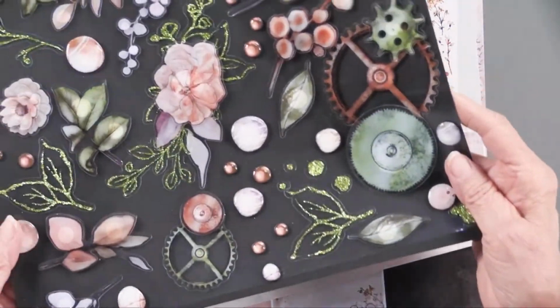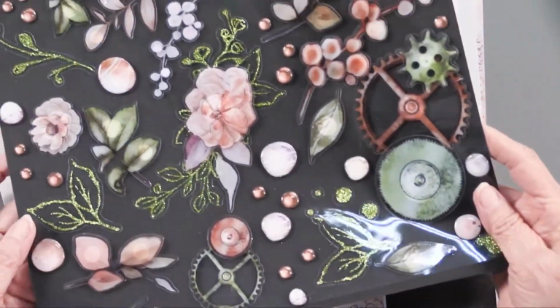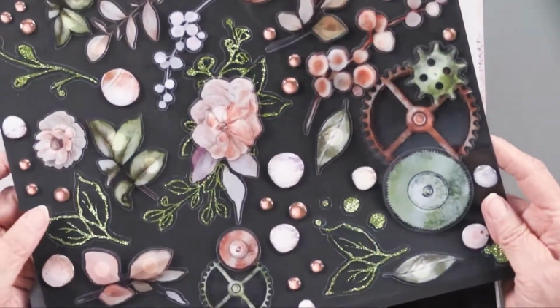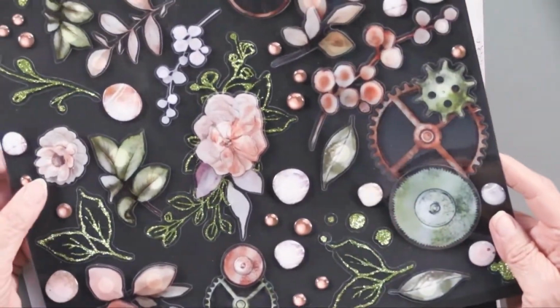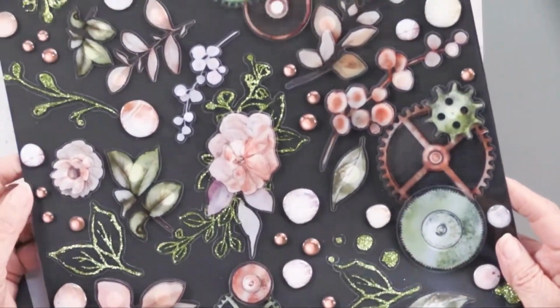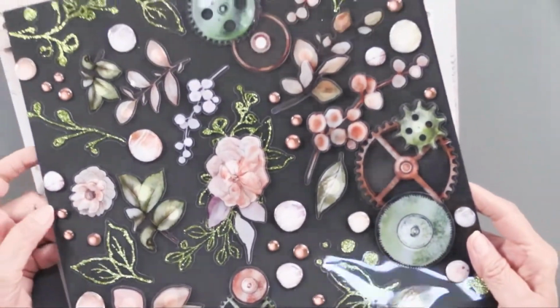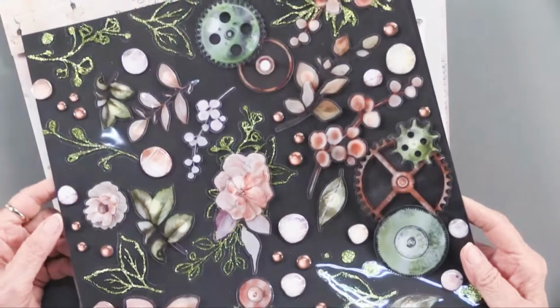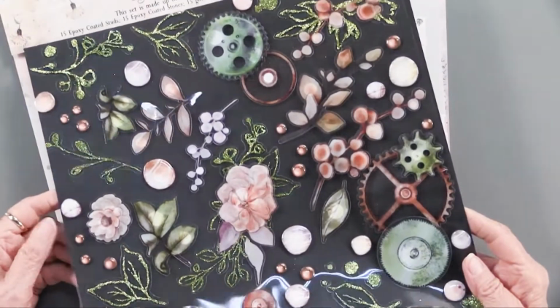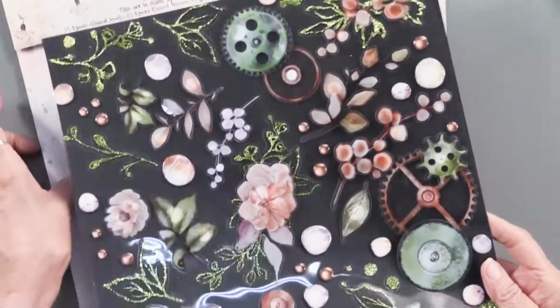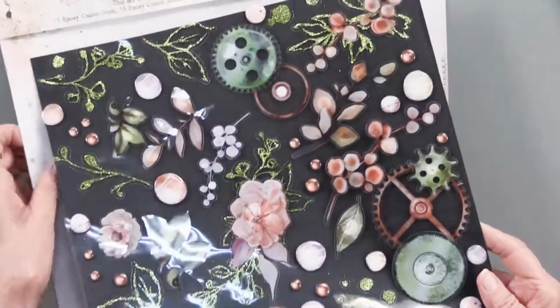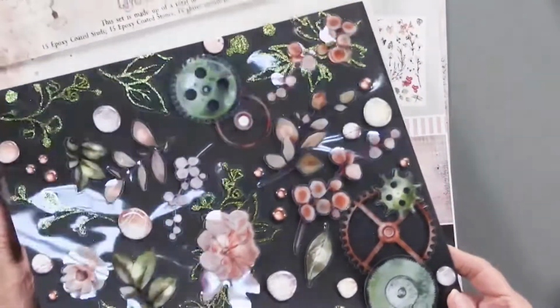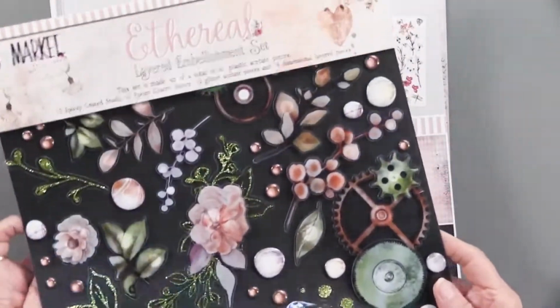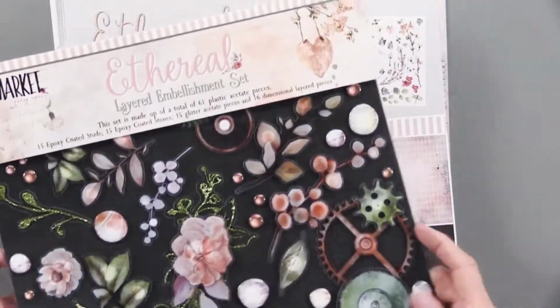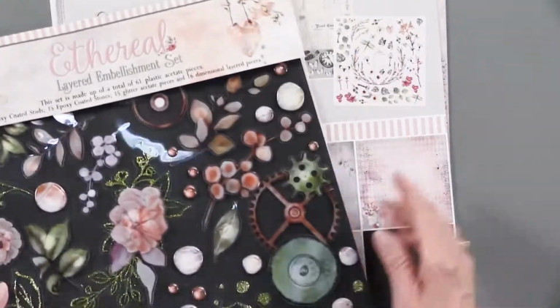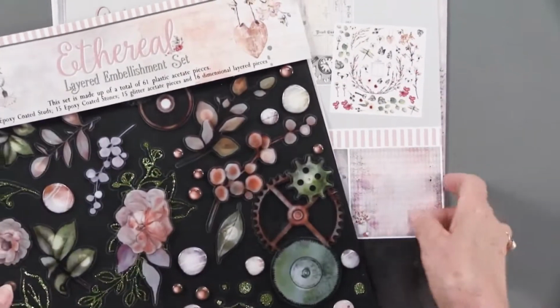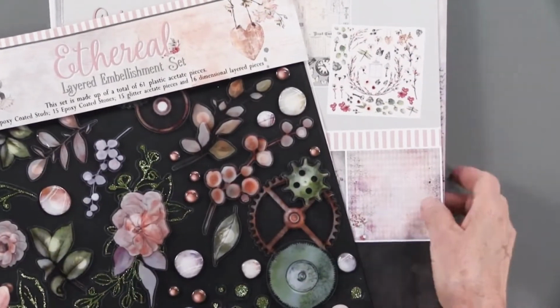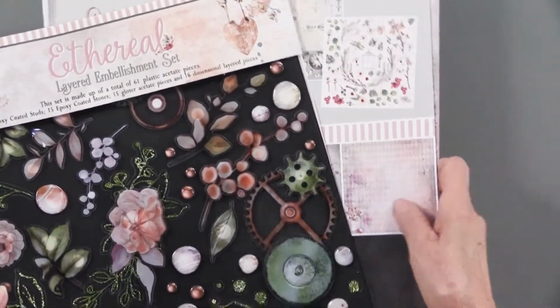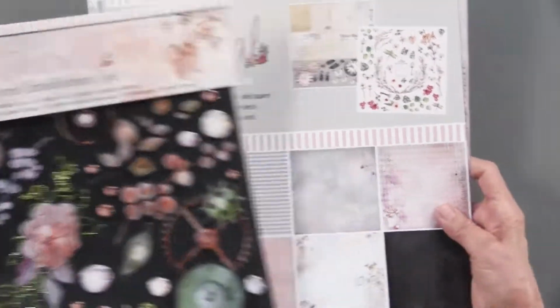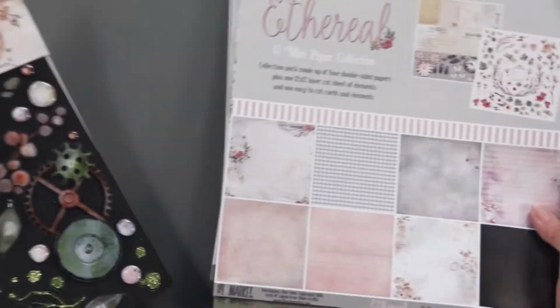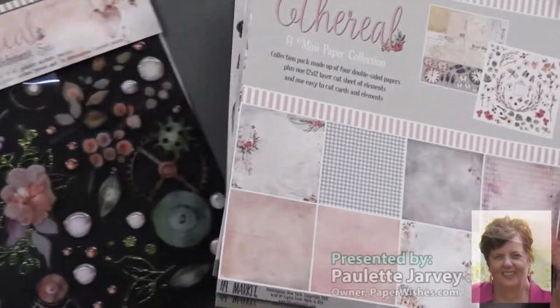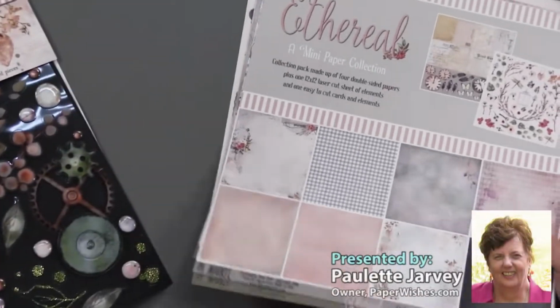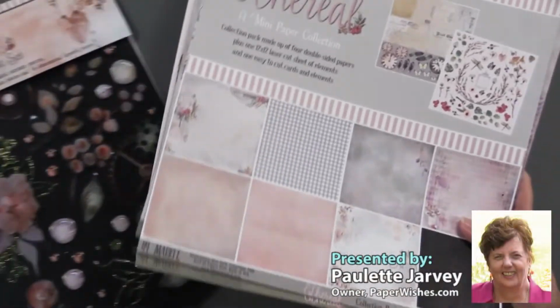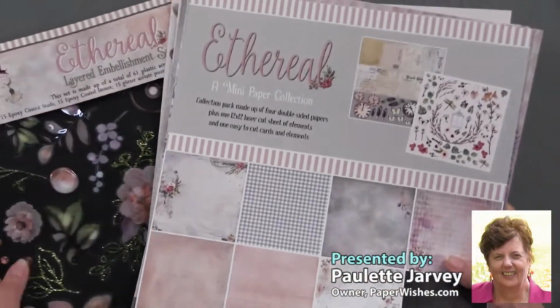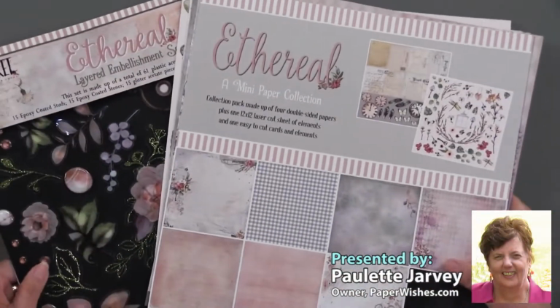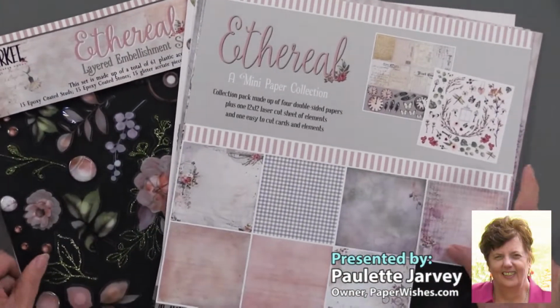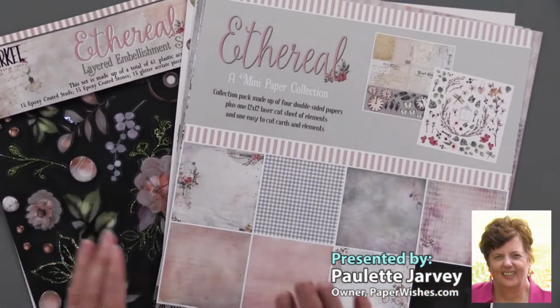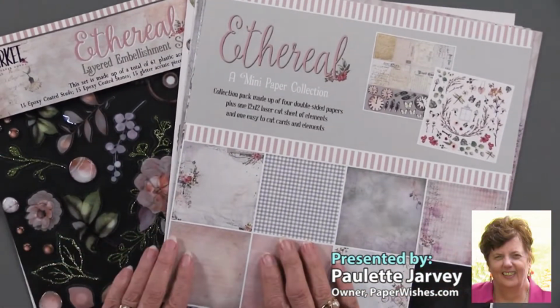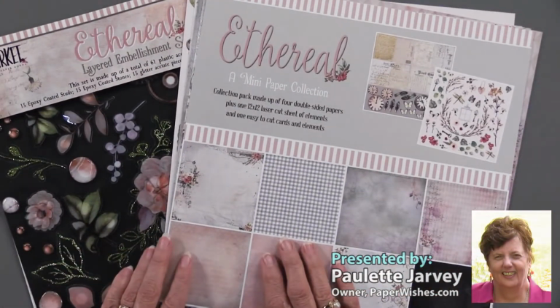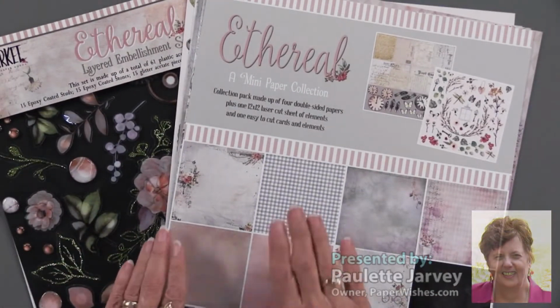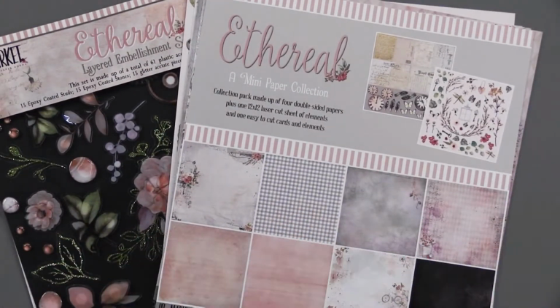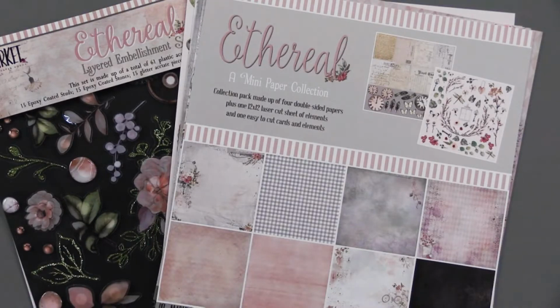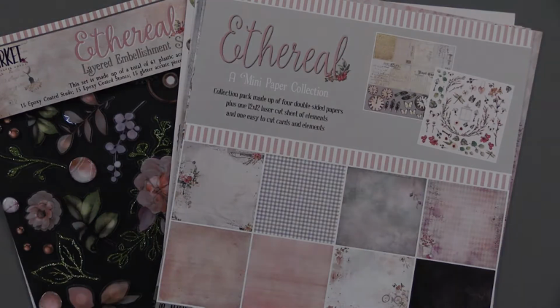The colors are all coordinating with the Ethereal collection, and as you know, 49th and Market also has some beautiful flowers to go with their papers — and that's what's brand new.